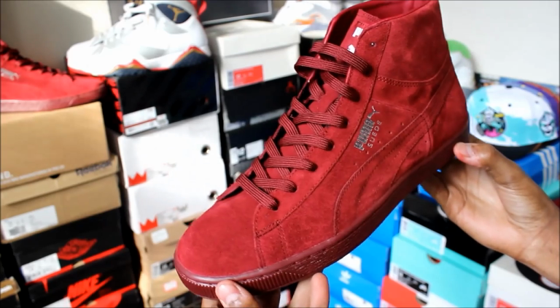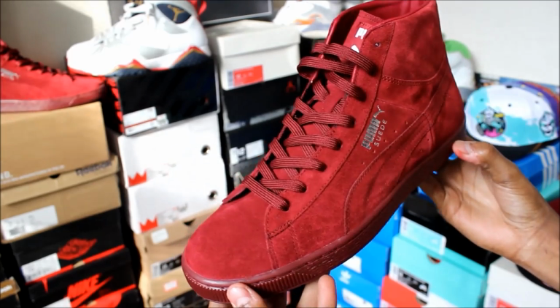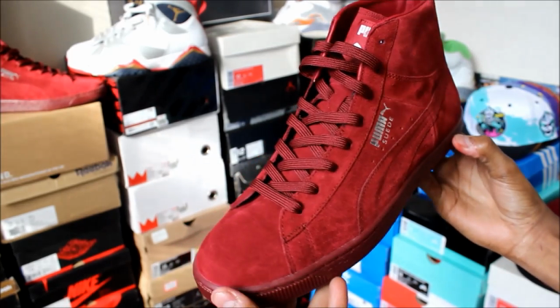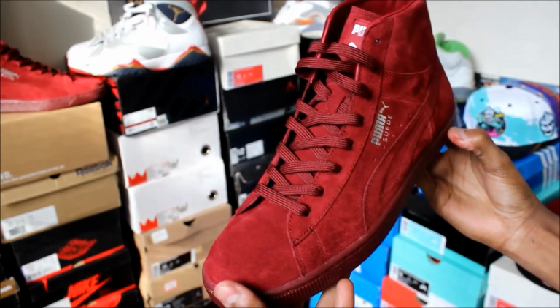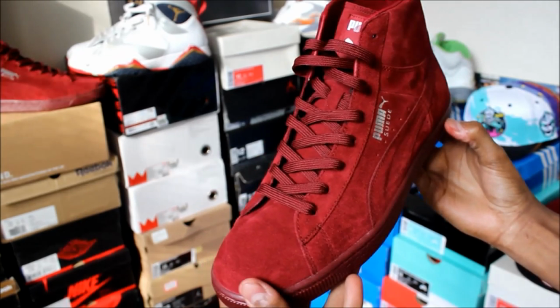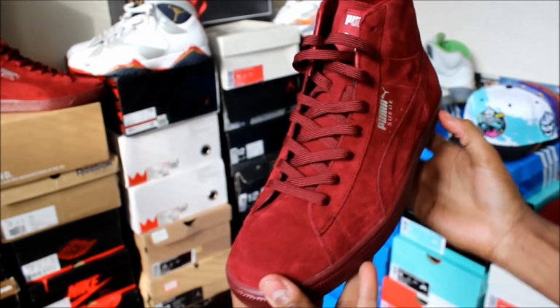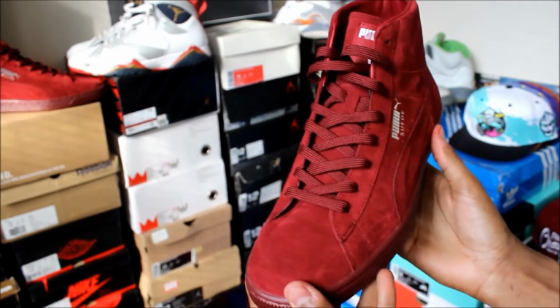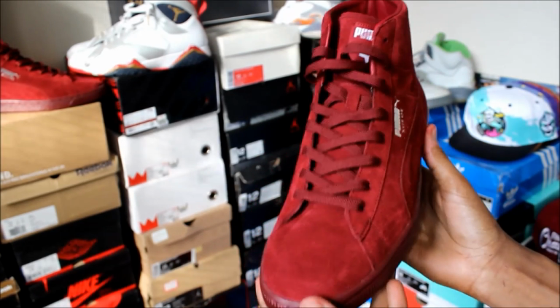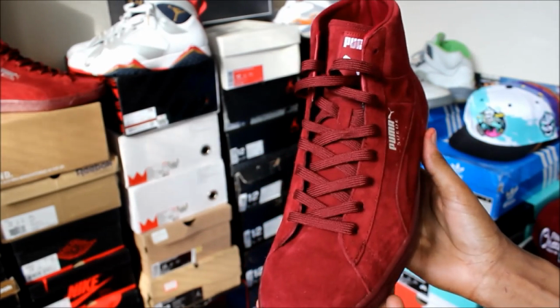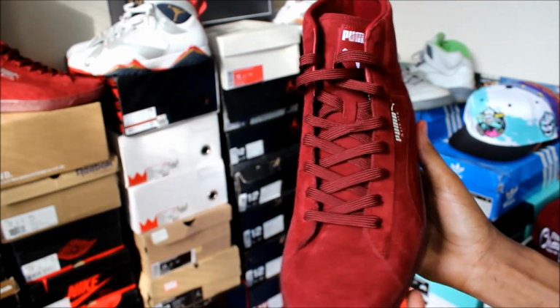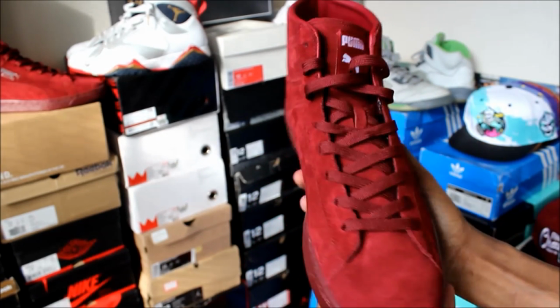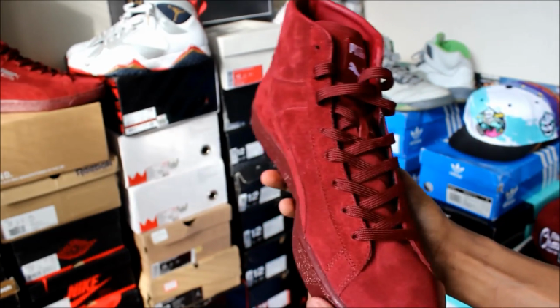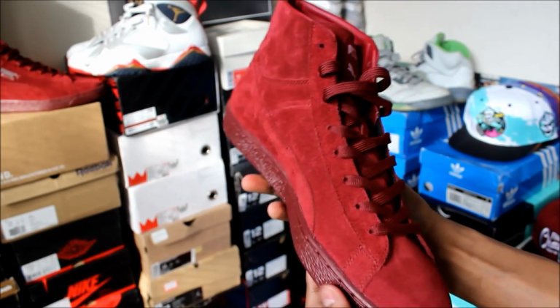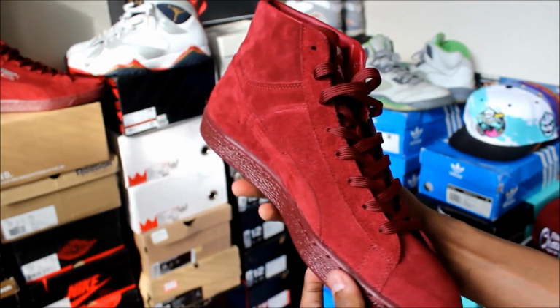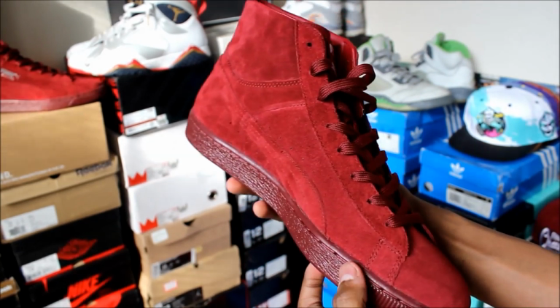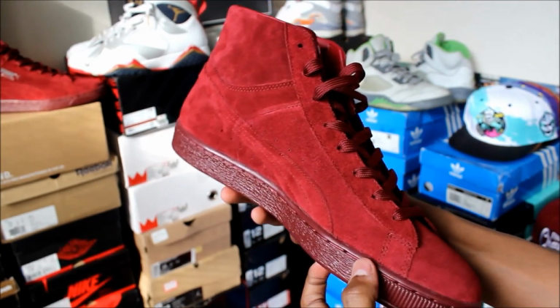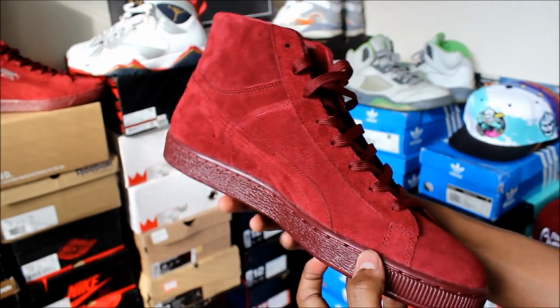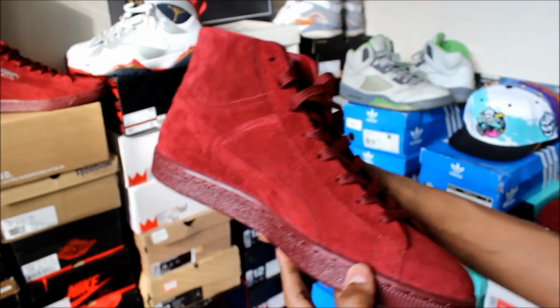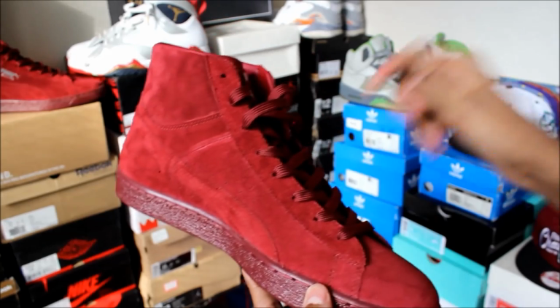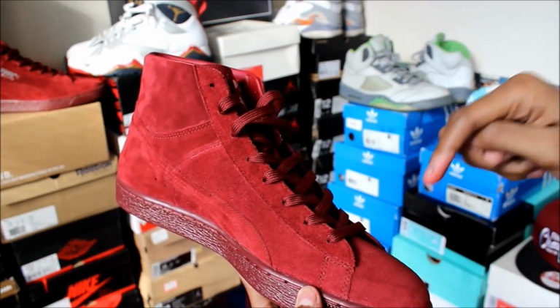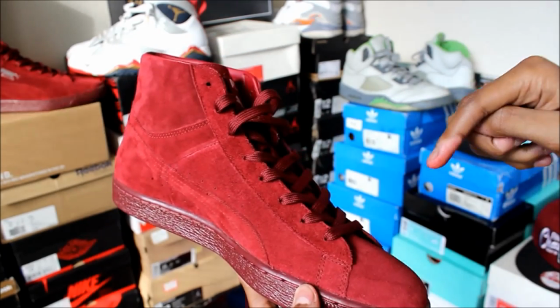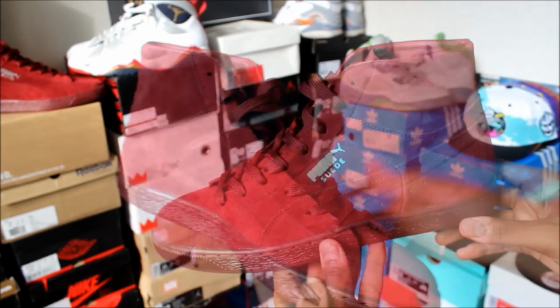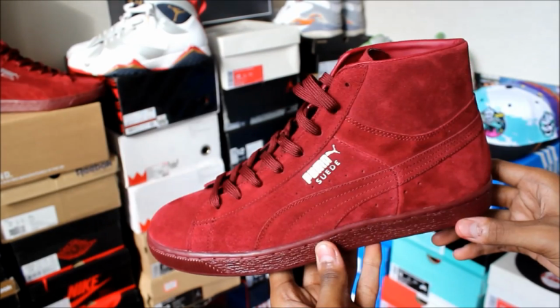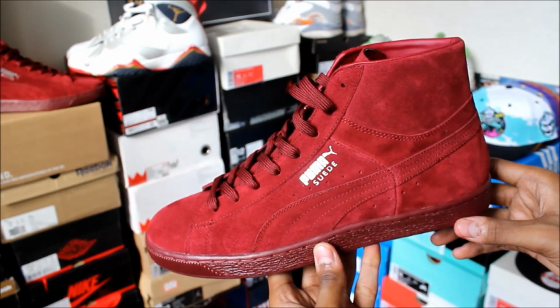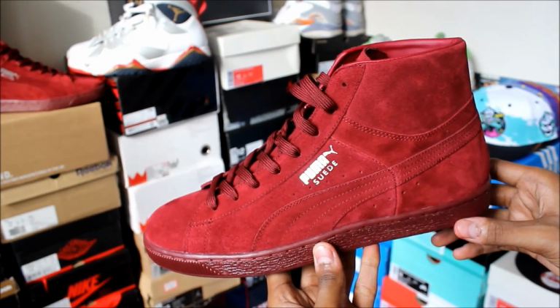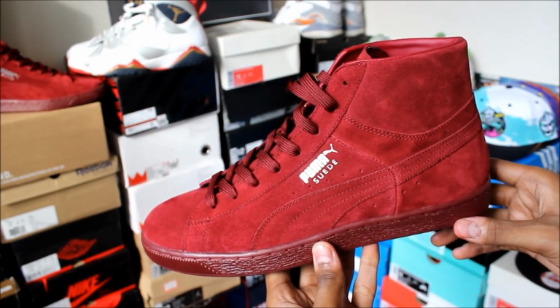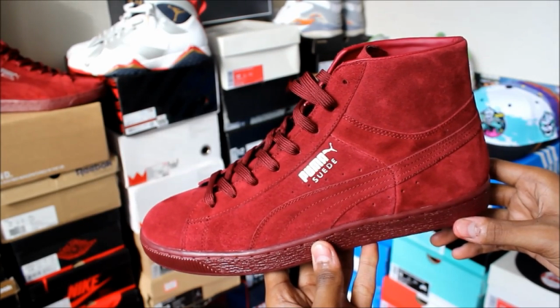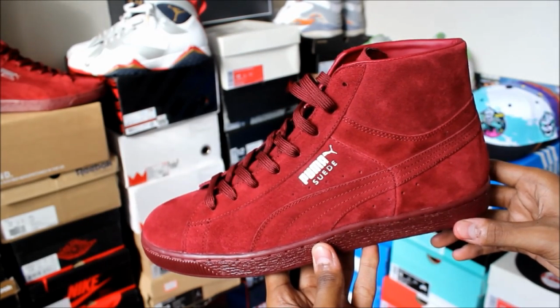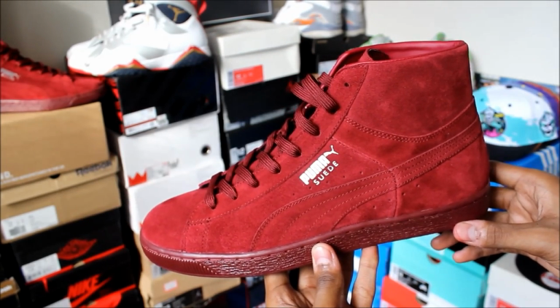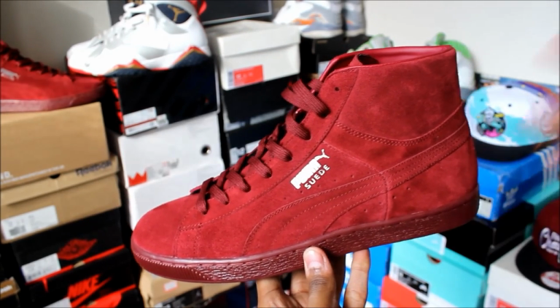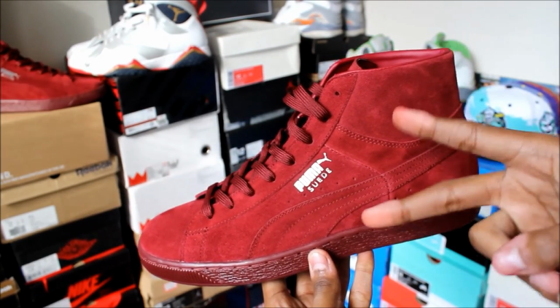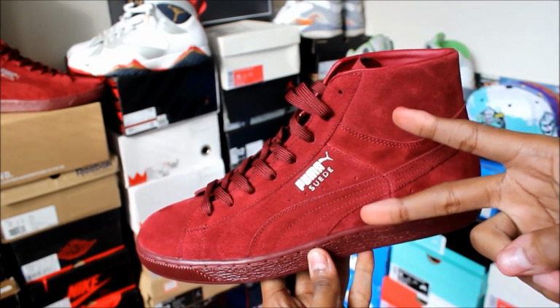Anyway guys, that's going to be a wrap on this review. If you are interested in these sneakers, I will leave a link to the shoes down in the description below. With that being said, I'm gonna catch you guys on the next video — peace.